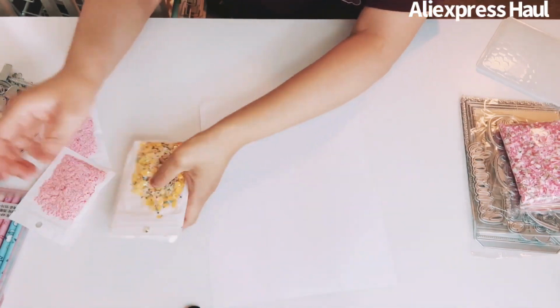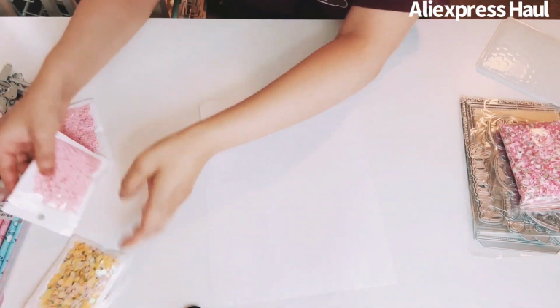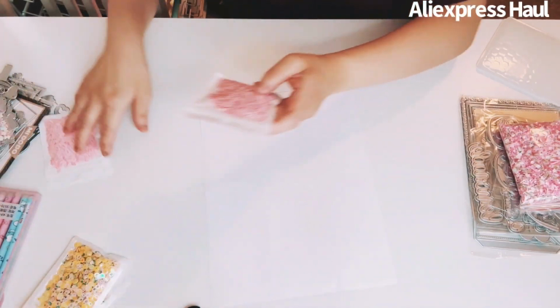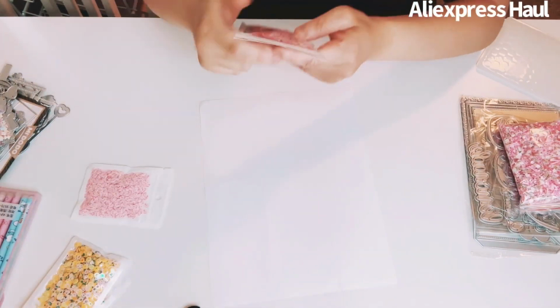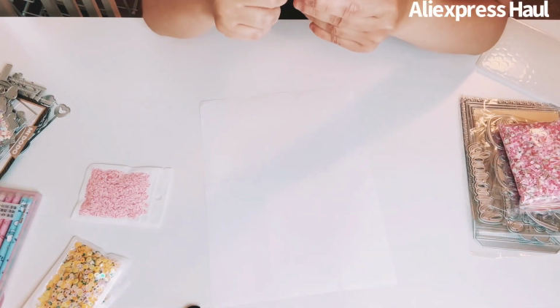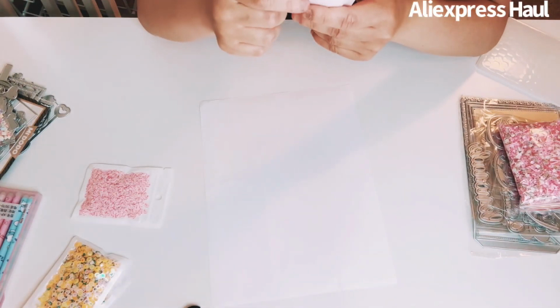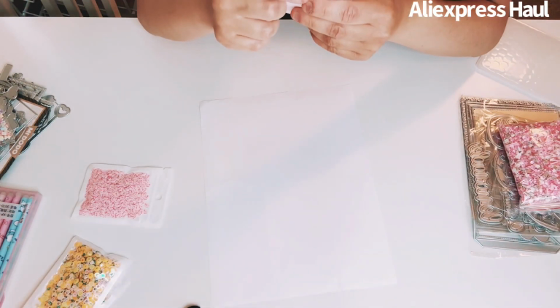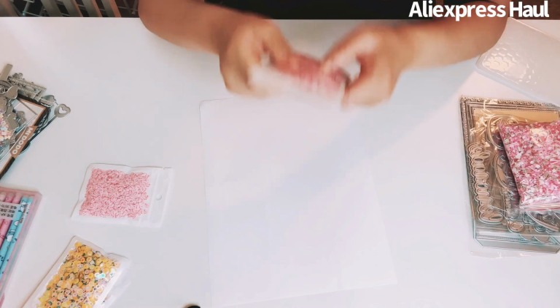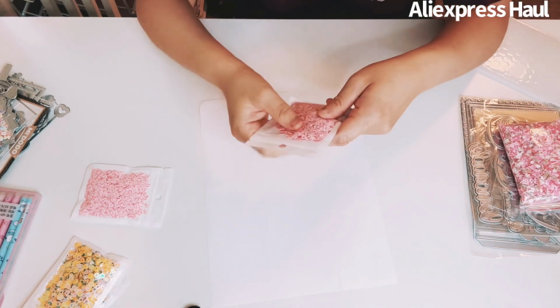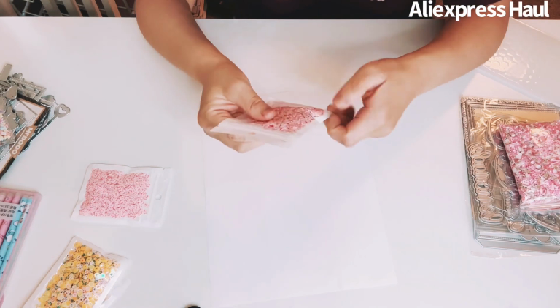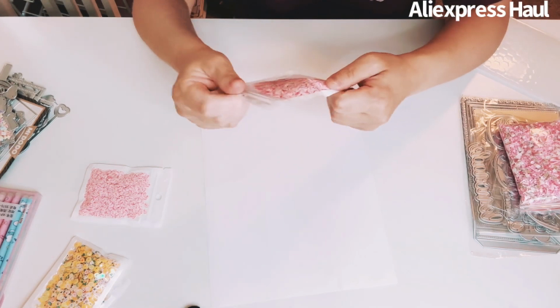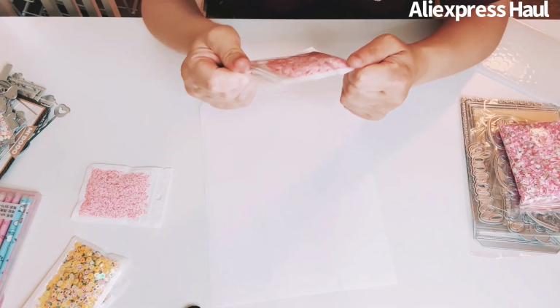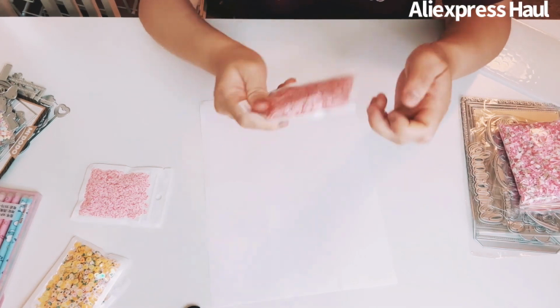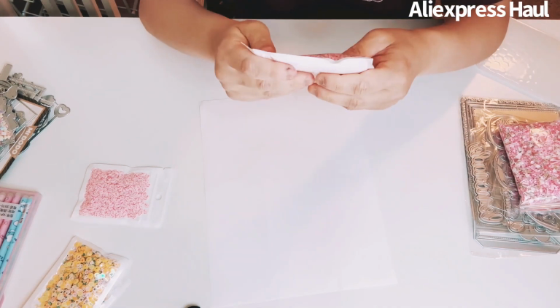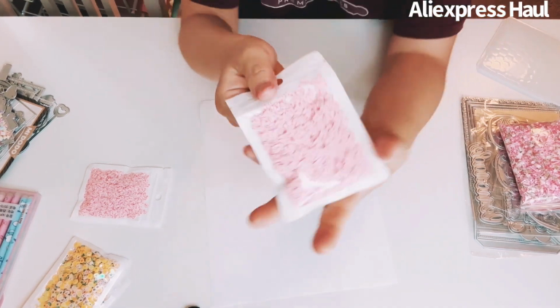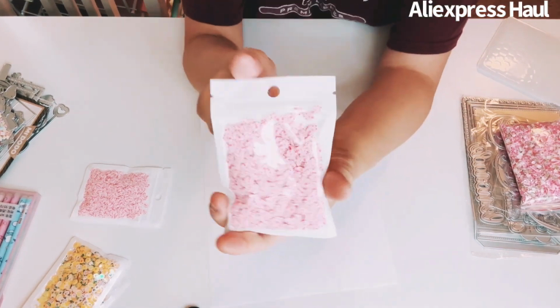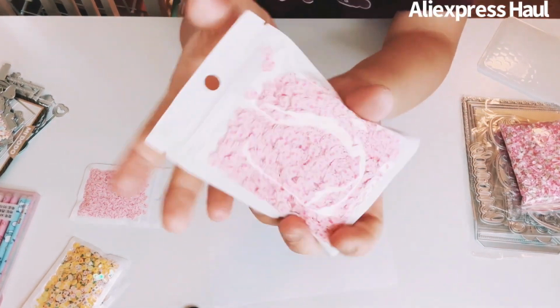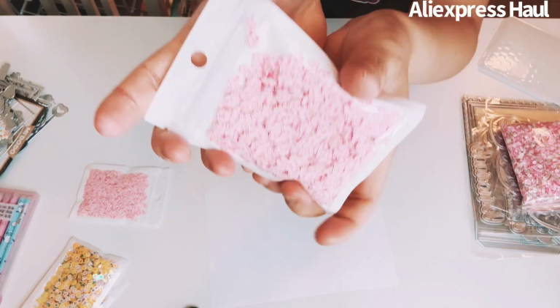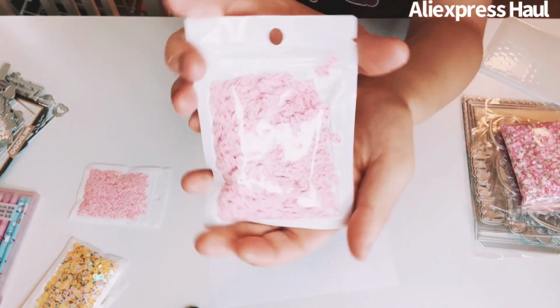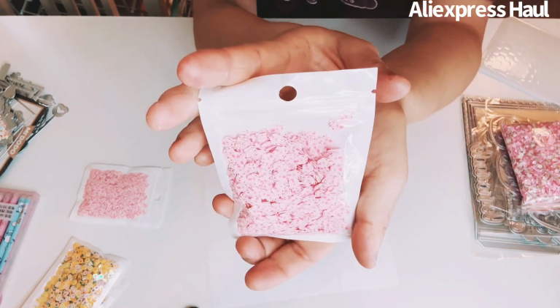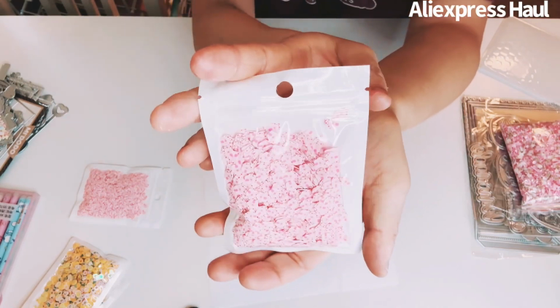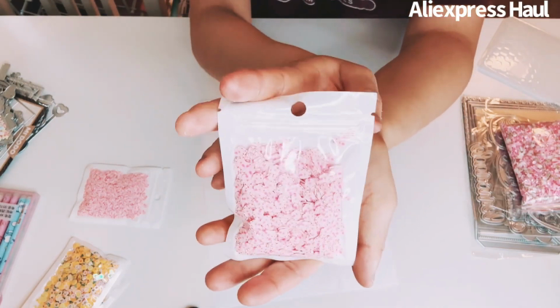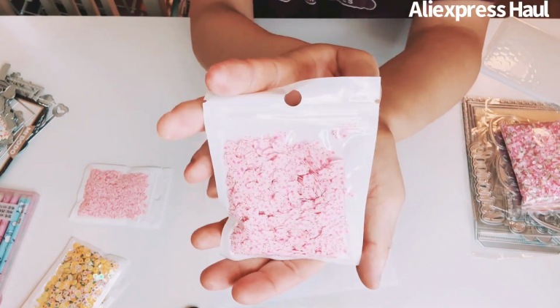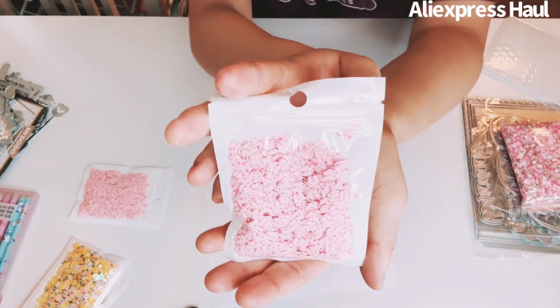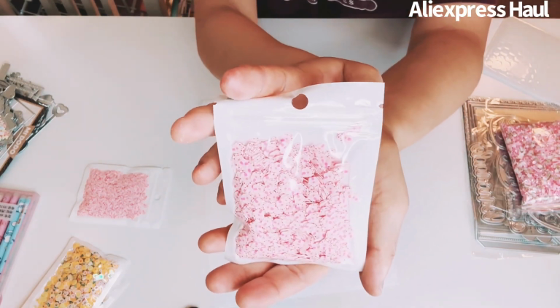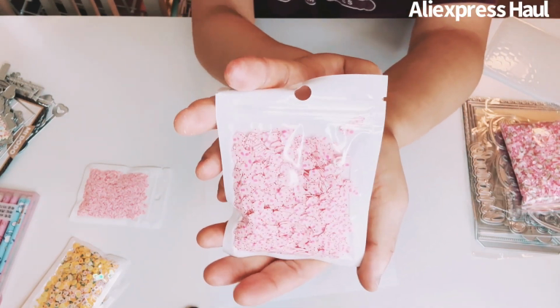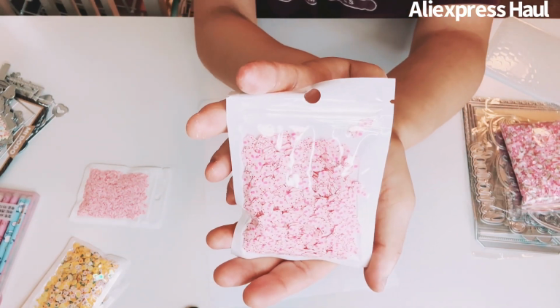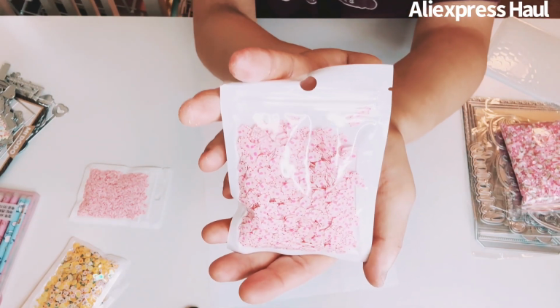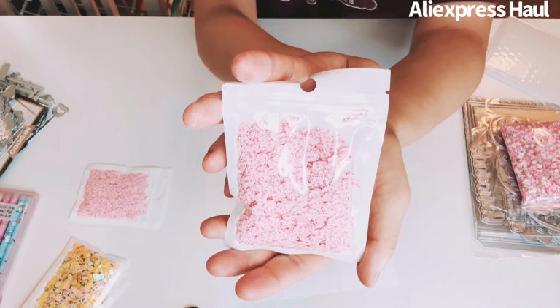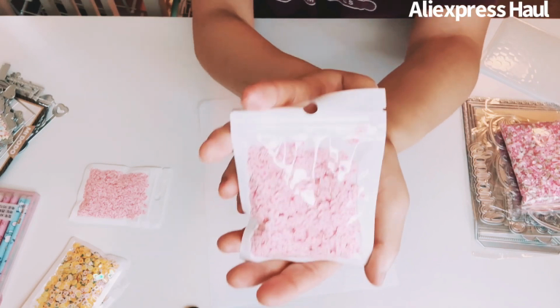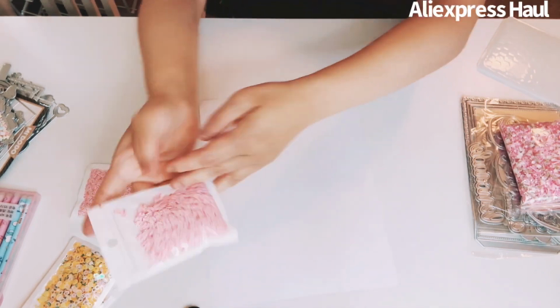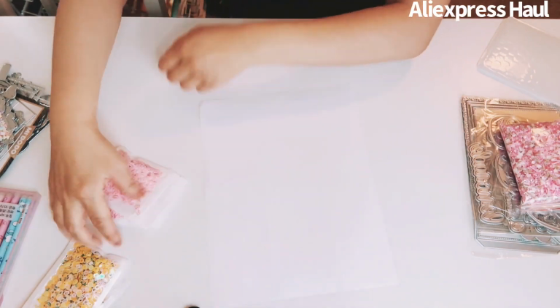I got two of these small pink gingerbread house shaker bits. I have the big ones already and wanted the small ones. Awesome and so cute!